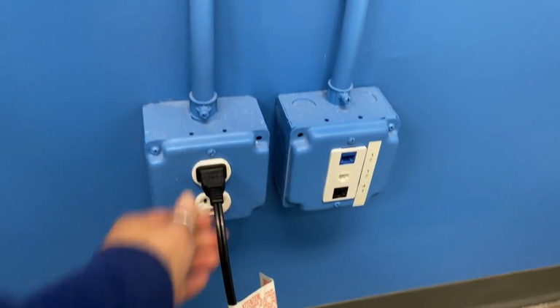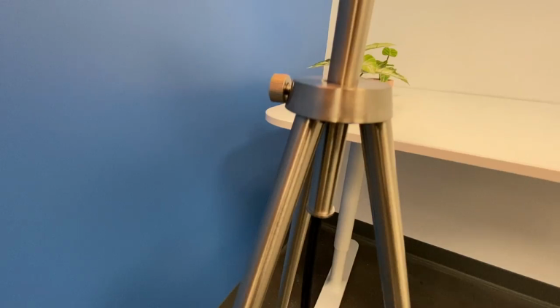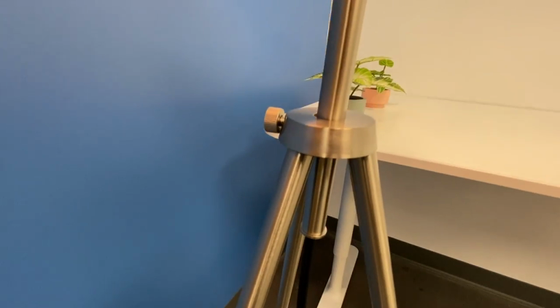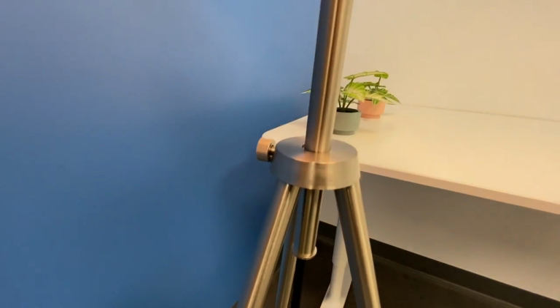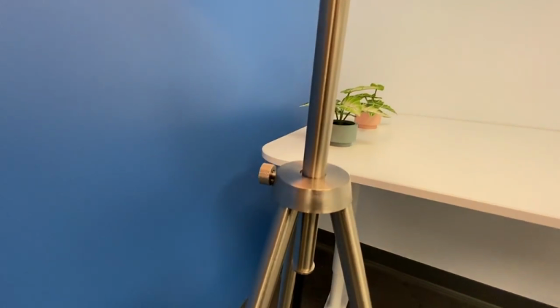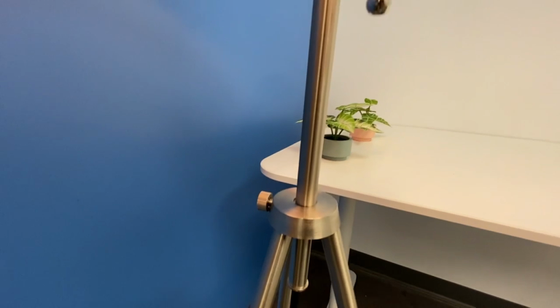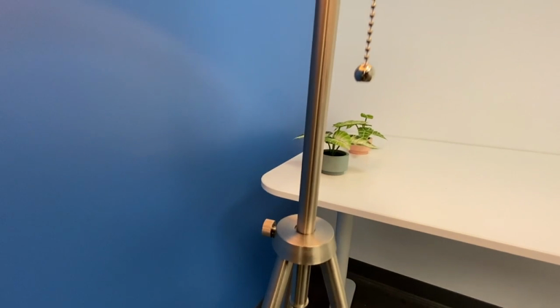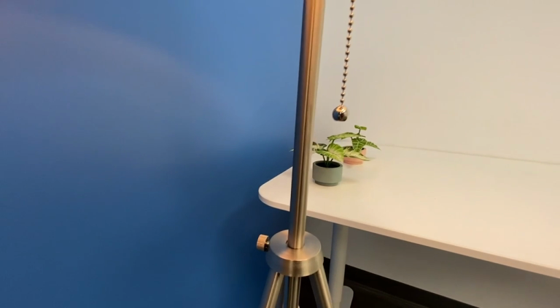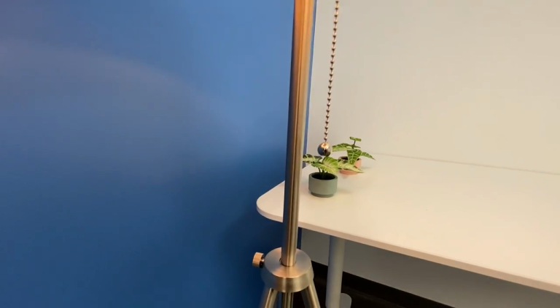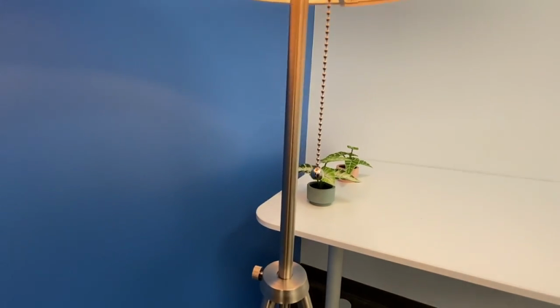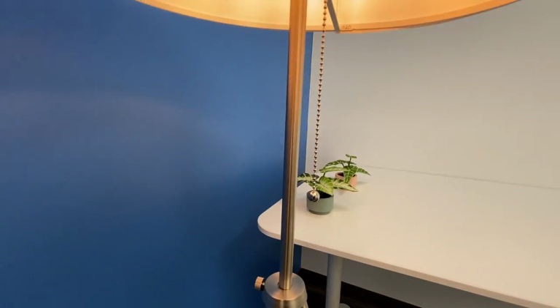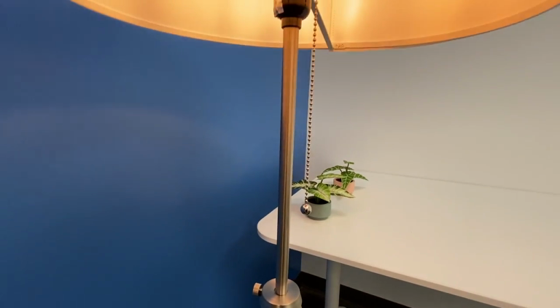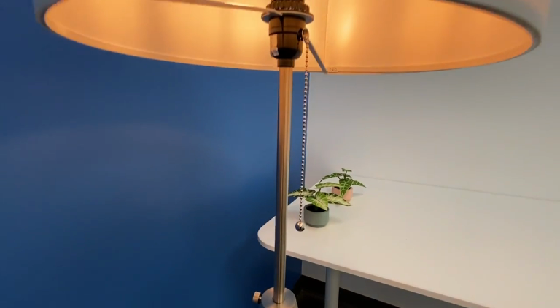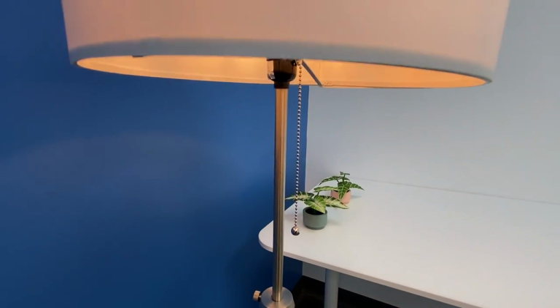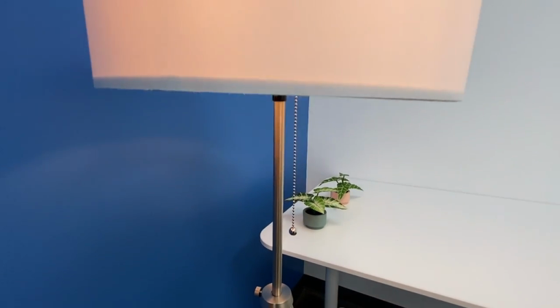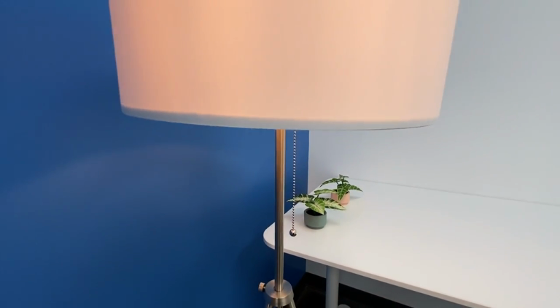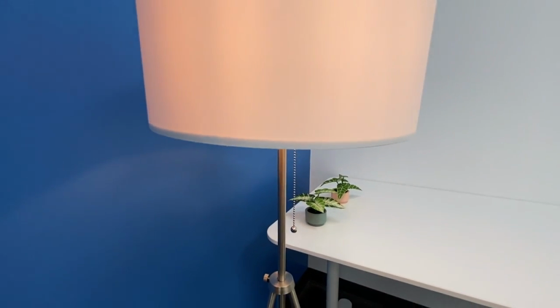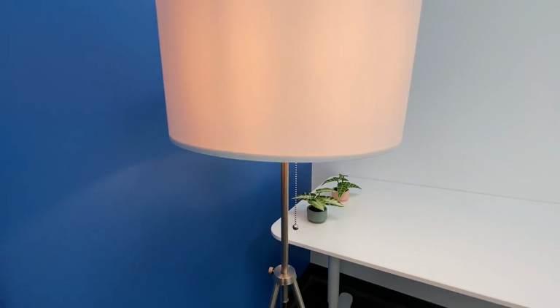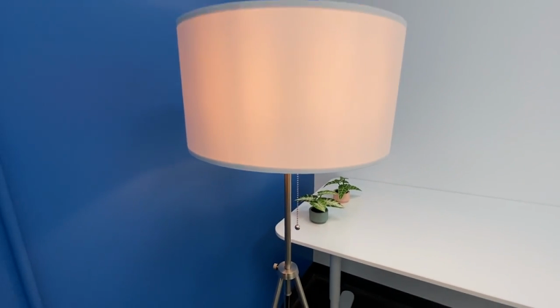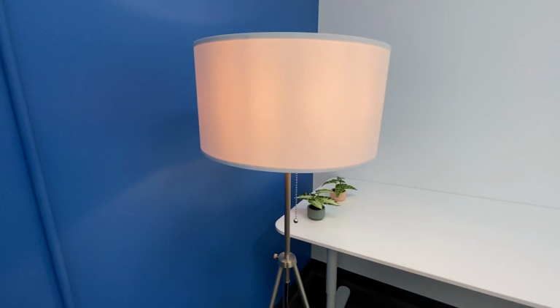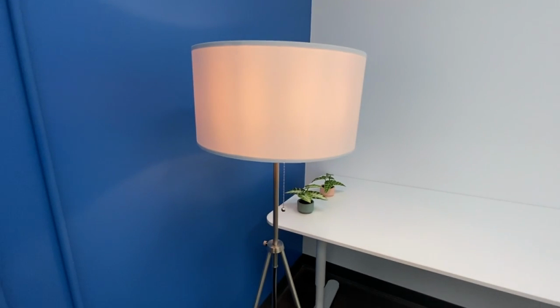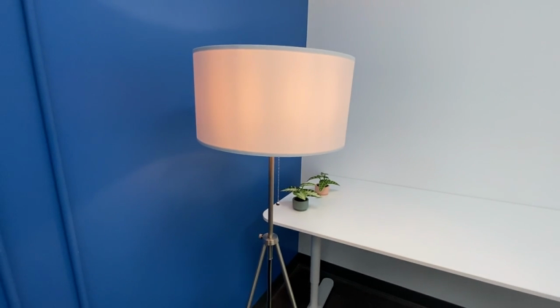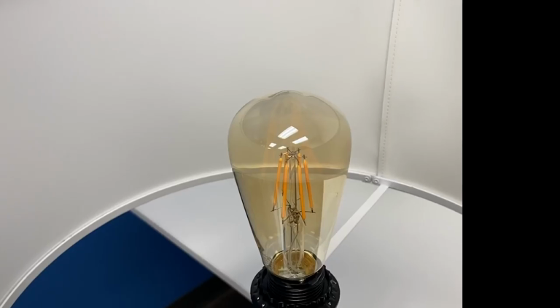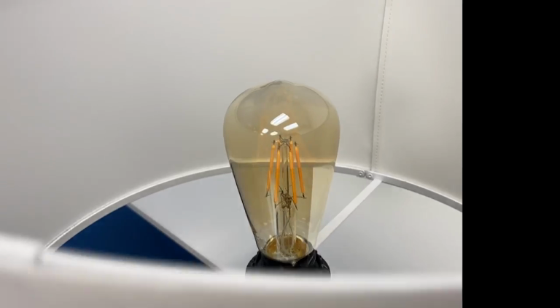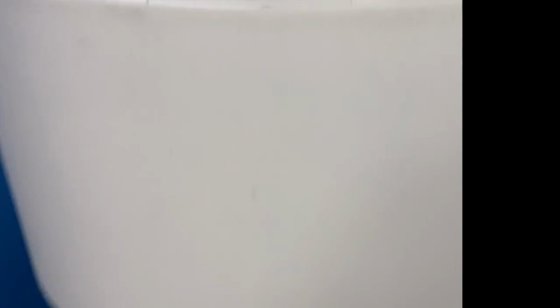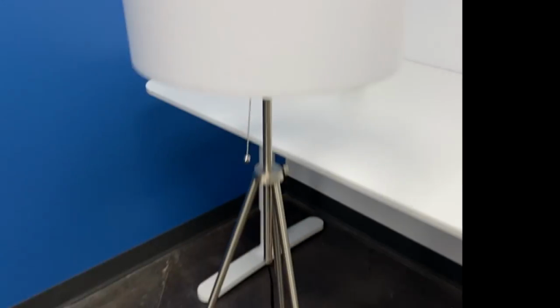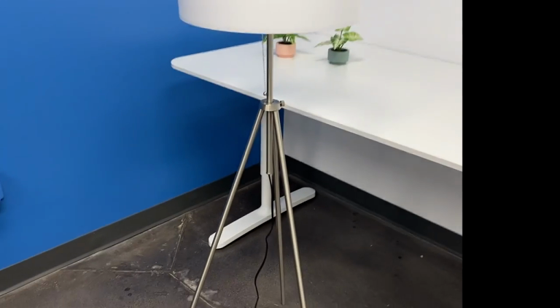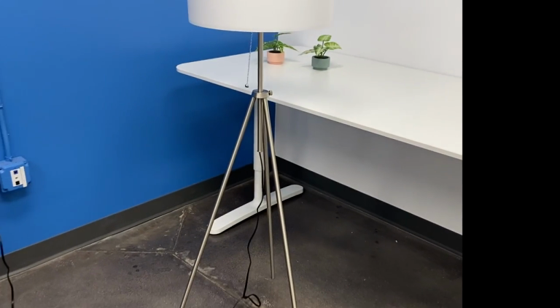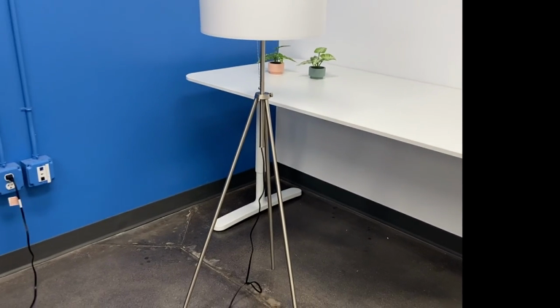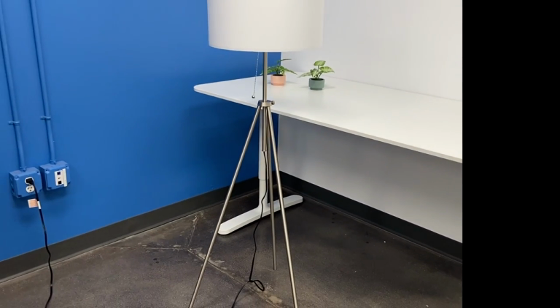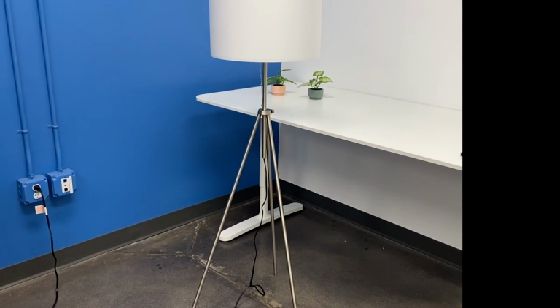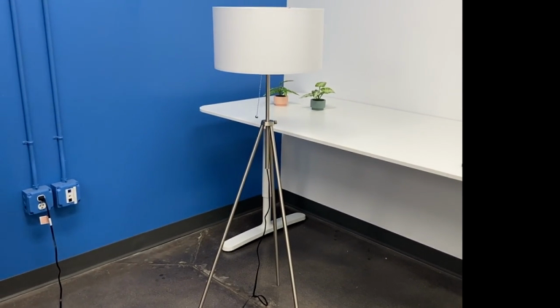To power your lamp on or off, simply pull the chain once. You have successfully completed the assembly for the O'Bright tripod floor lamp.